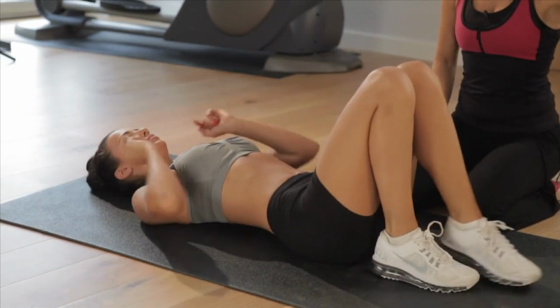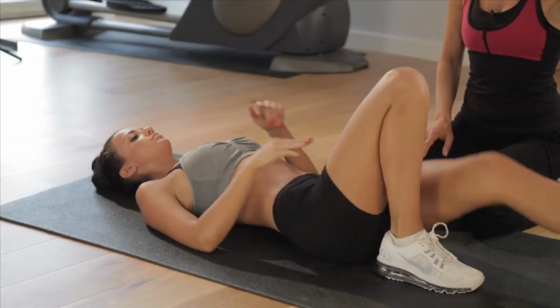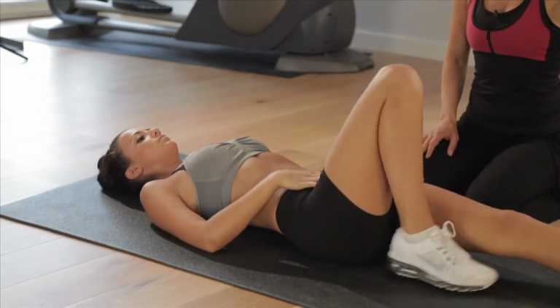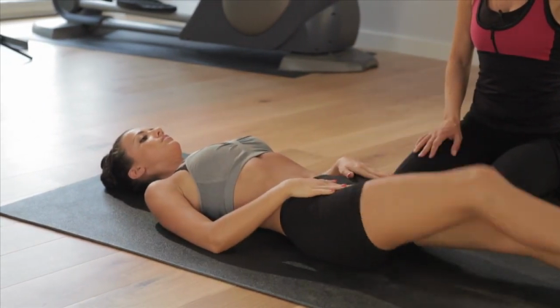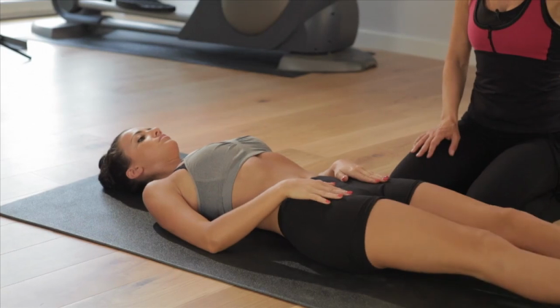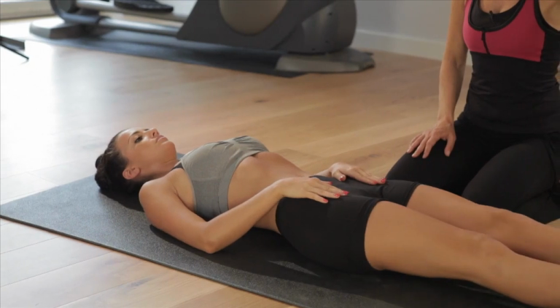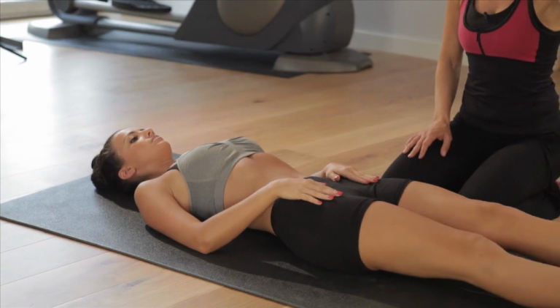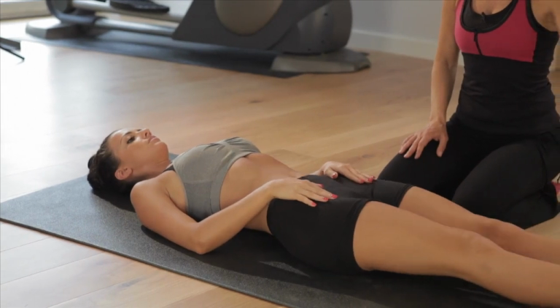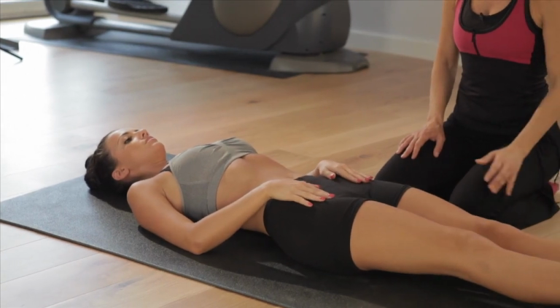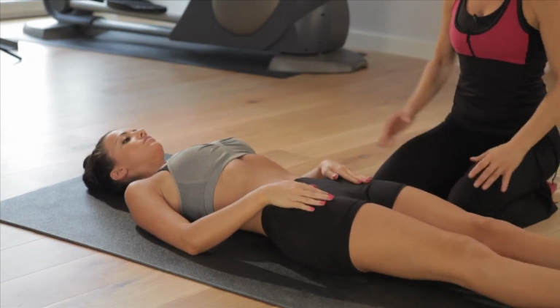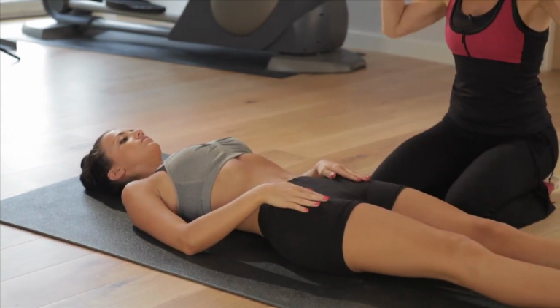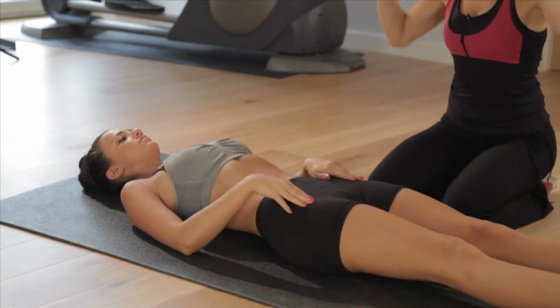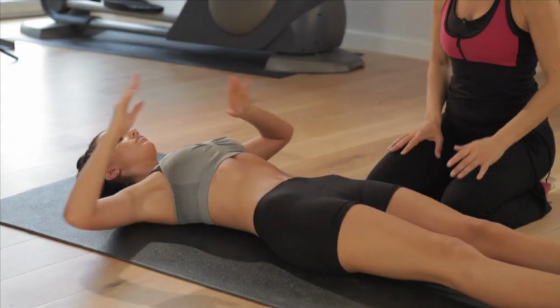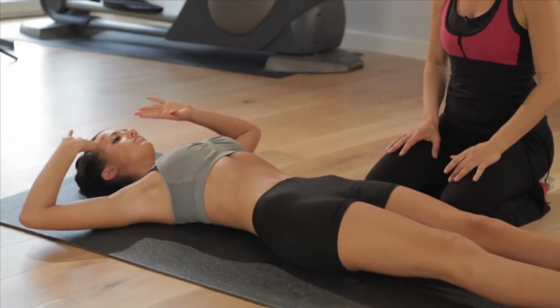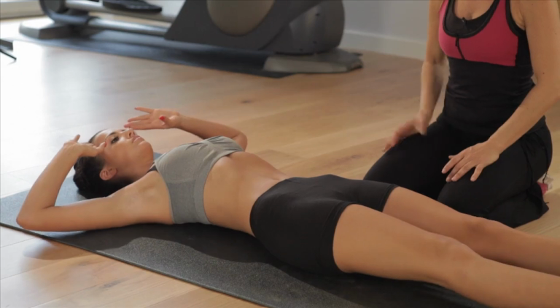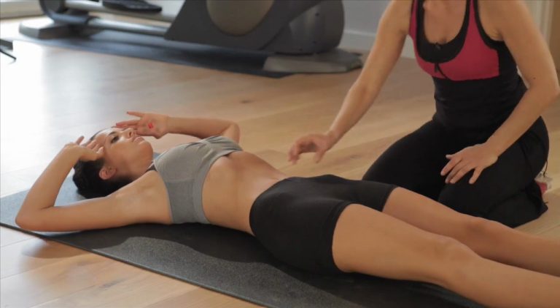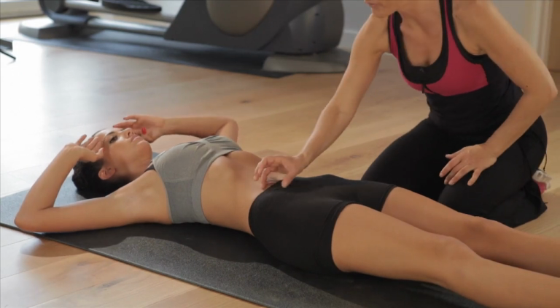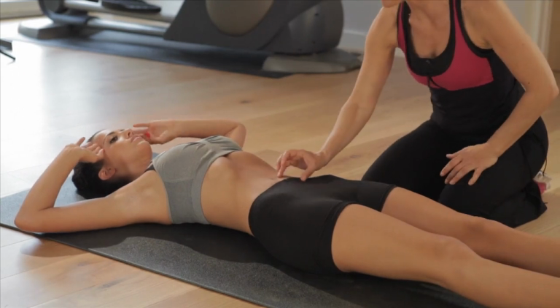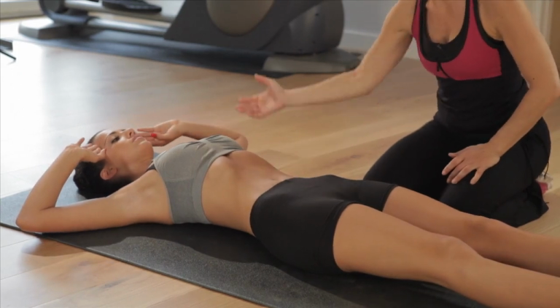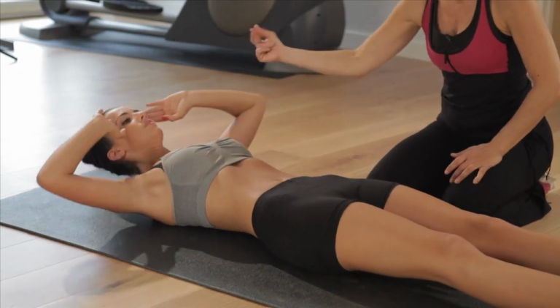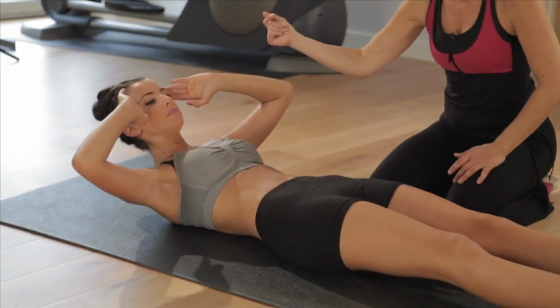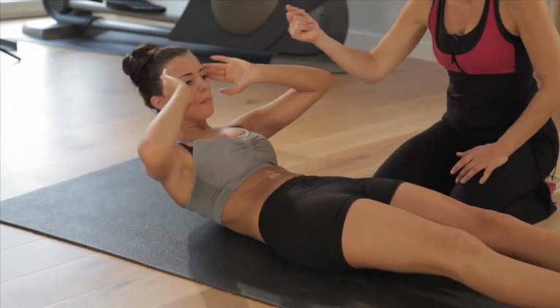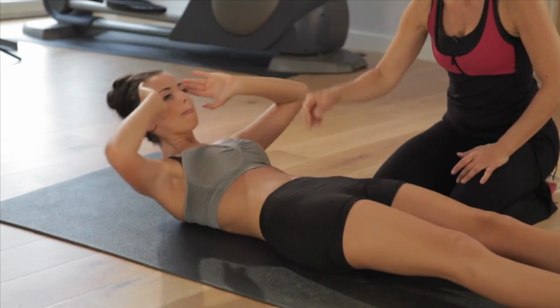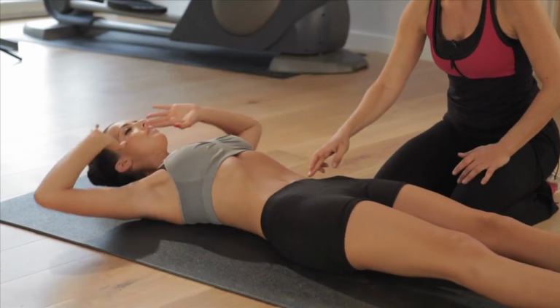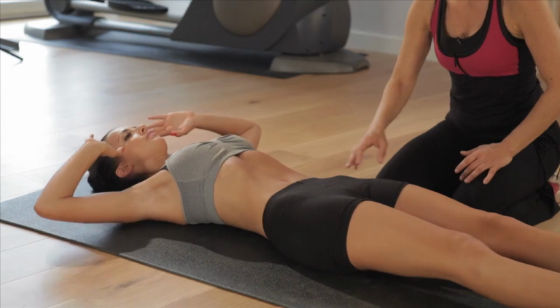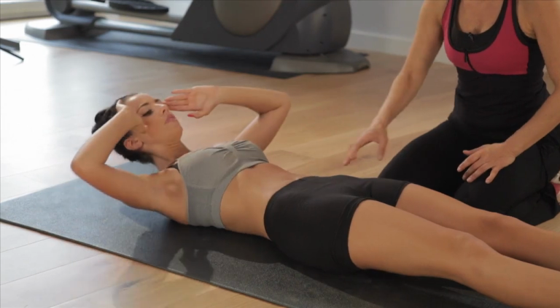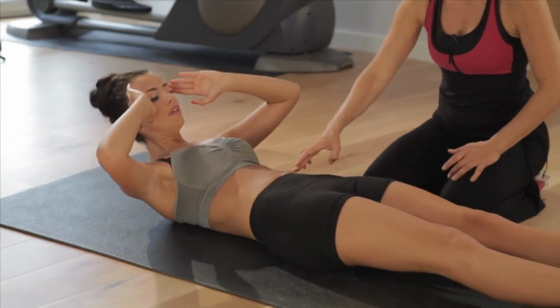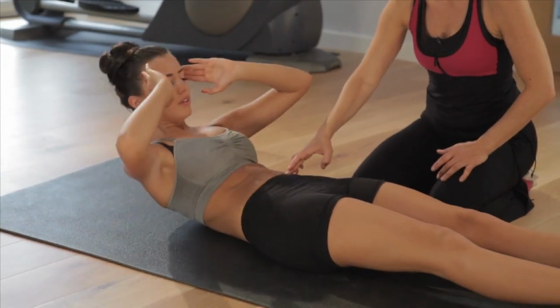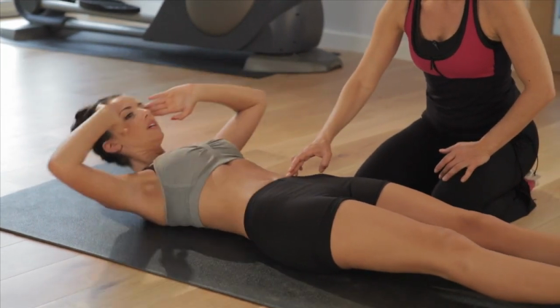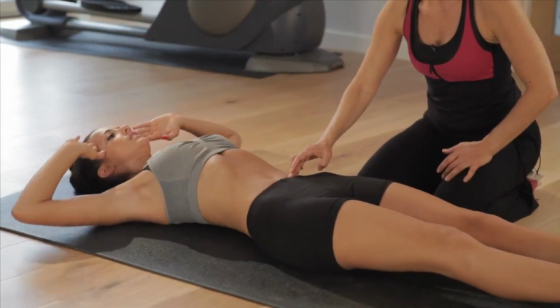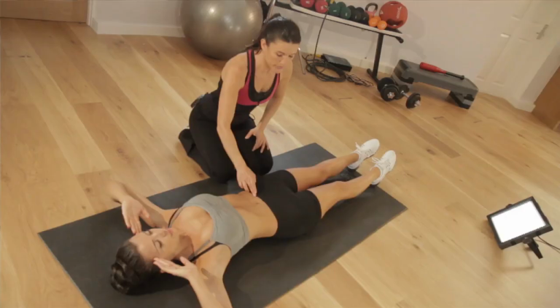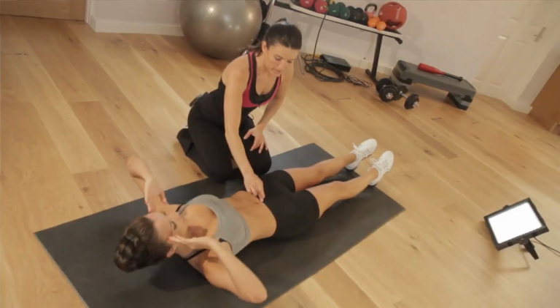Legs stretched in front of you, keep them together, and again you're going to come up in the three stages. In this position you'll feel the lower abs. 1, 2, 3 and down — it's awkward, it's not natural, but it works.